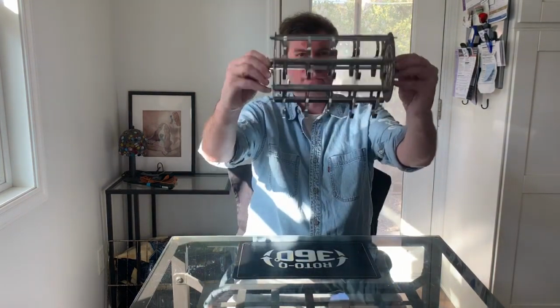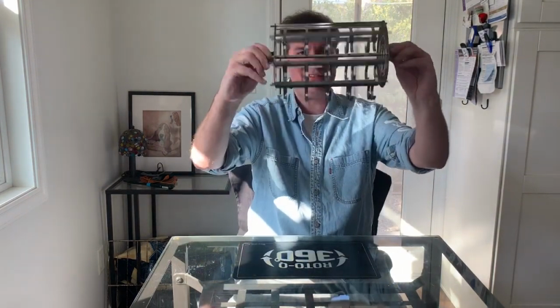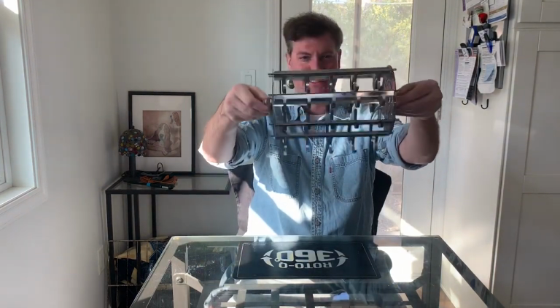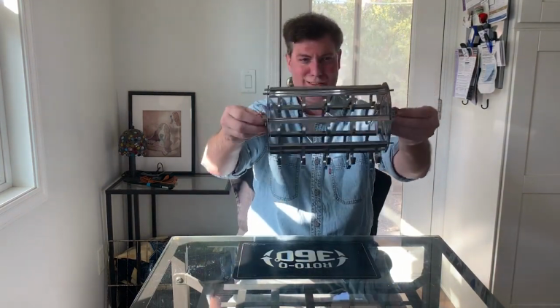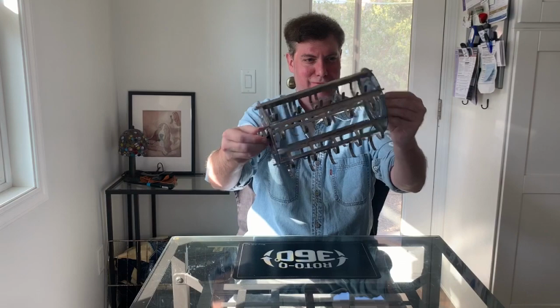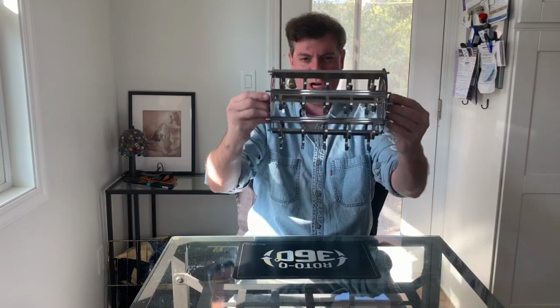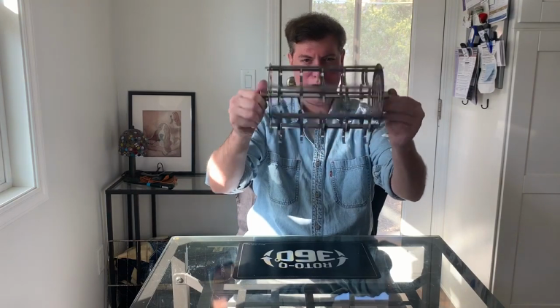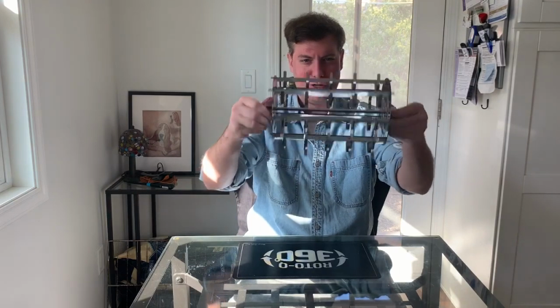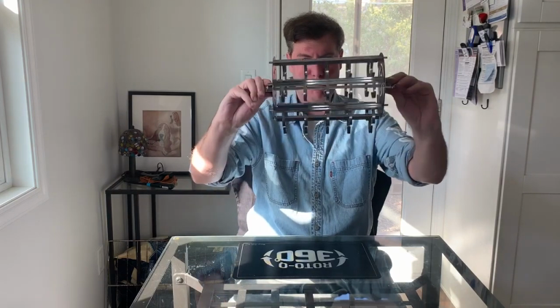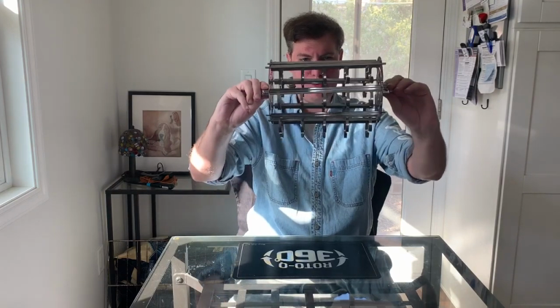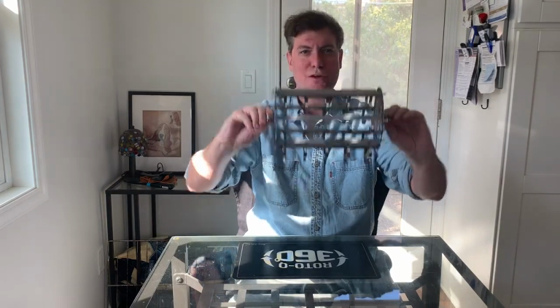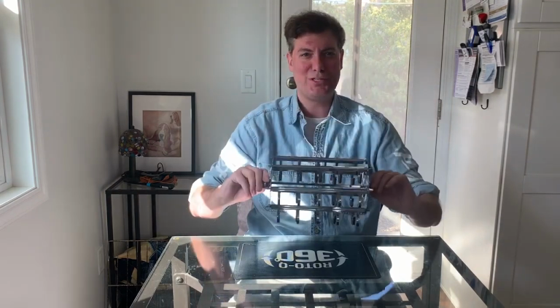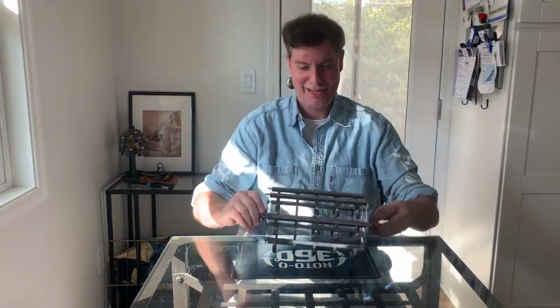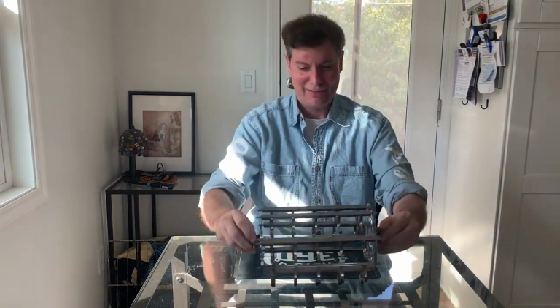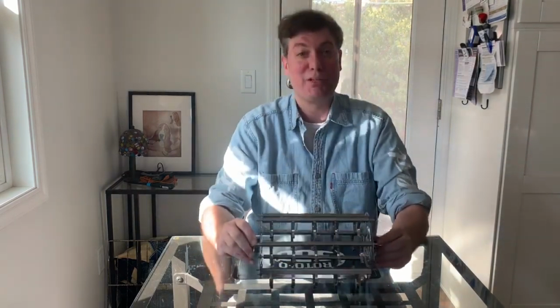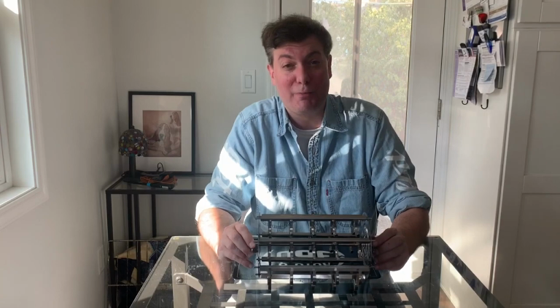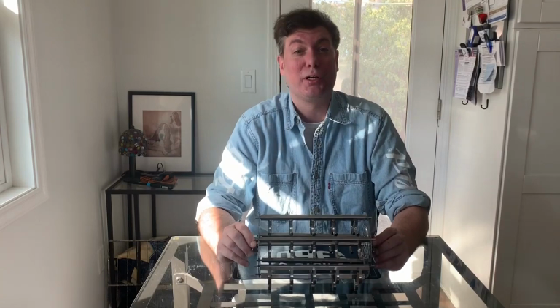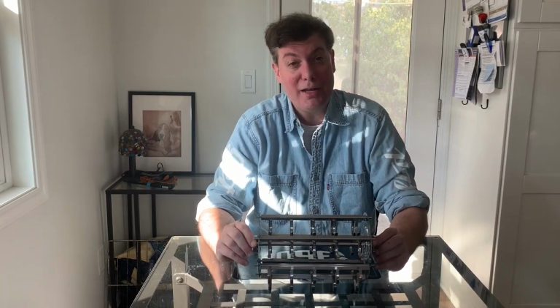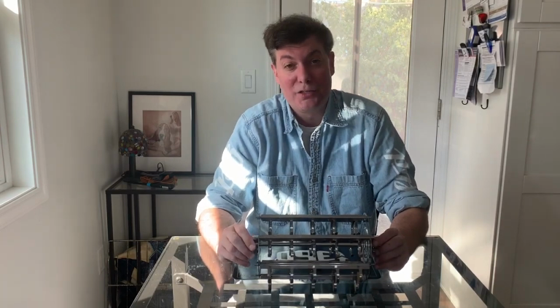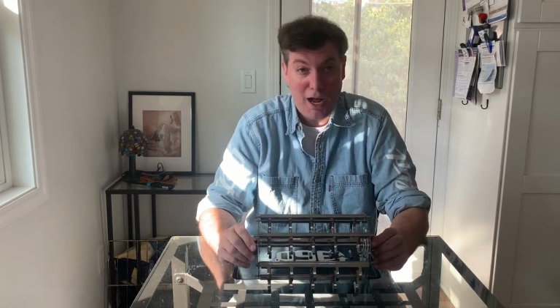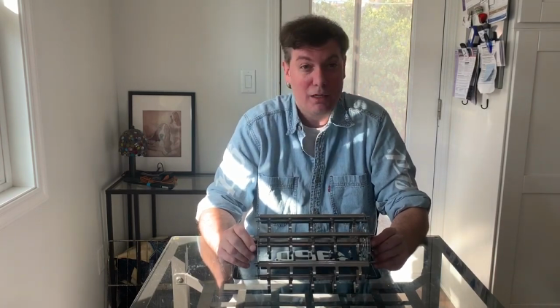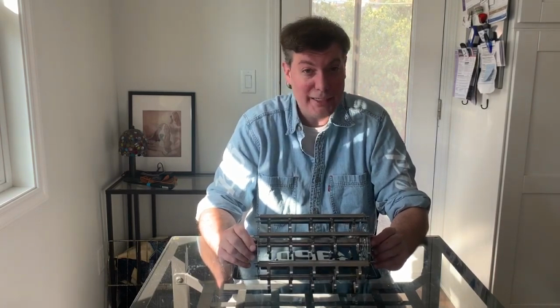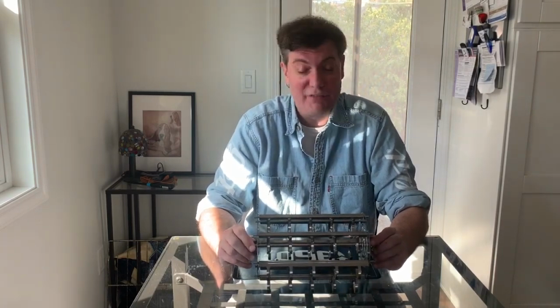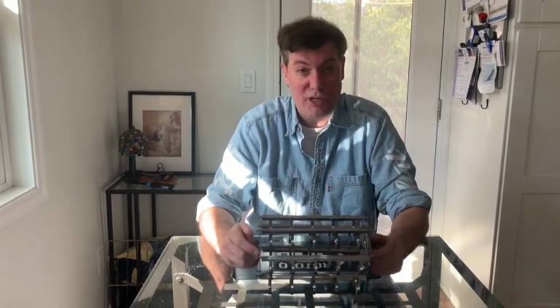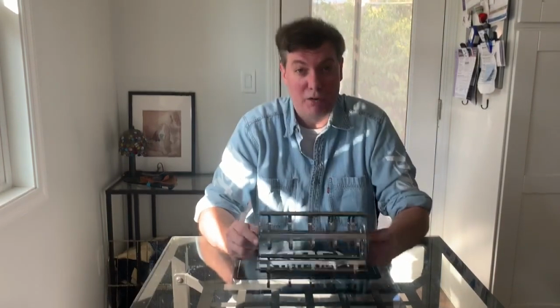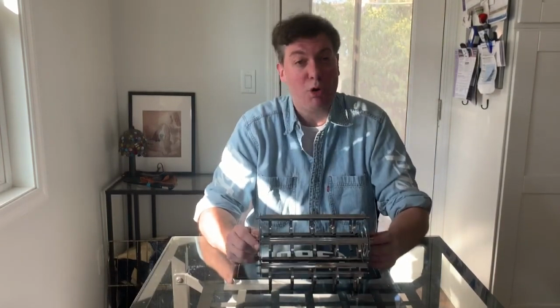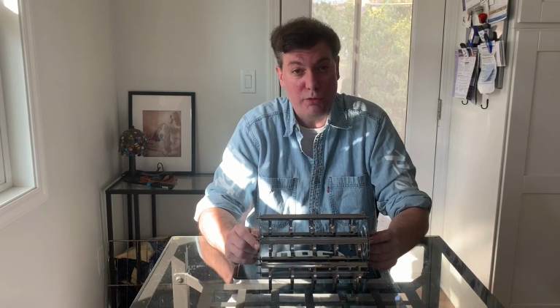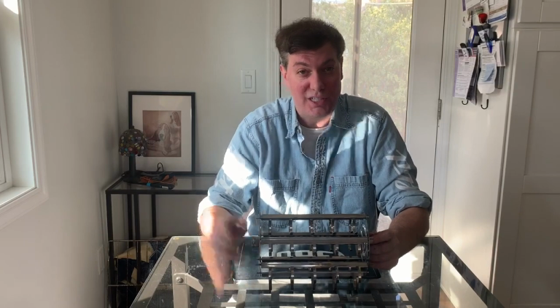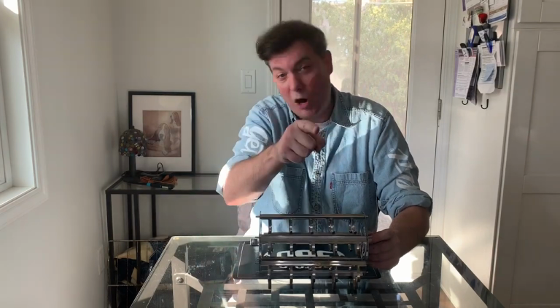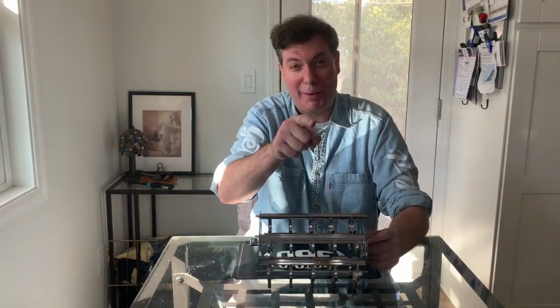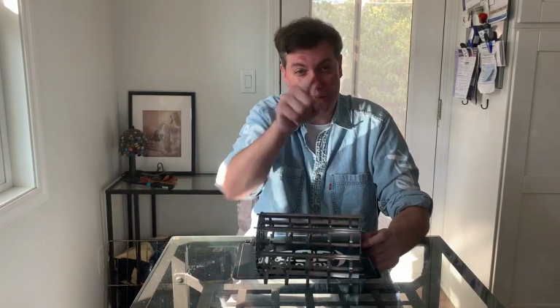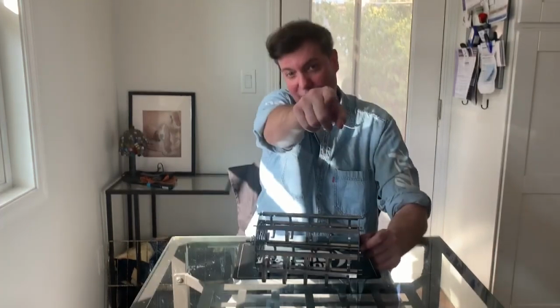There you have it — ready to go with your Roto-Q 360. Thank you very much, folks. Remember to comment, subscribe, and like. If you have a question, Team Roto-Q 360 always gets back to you. Thank you very much.